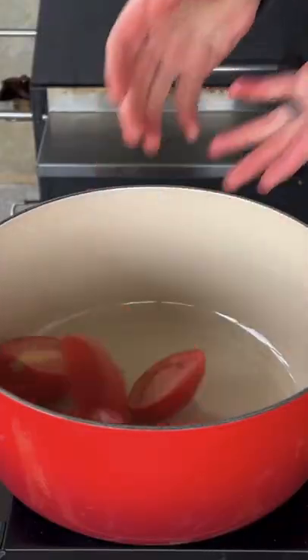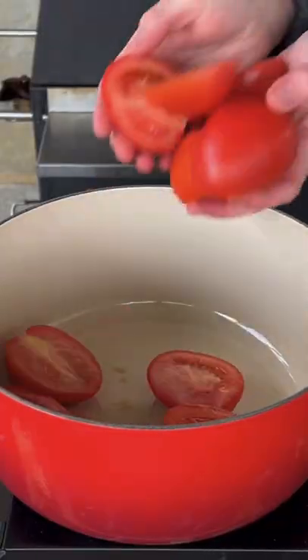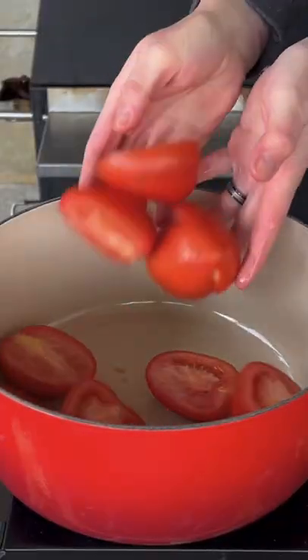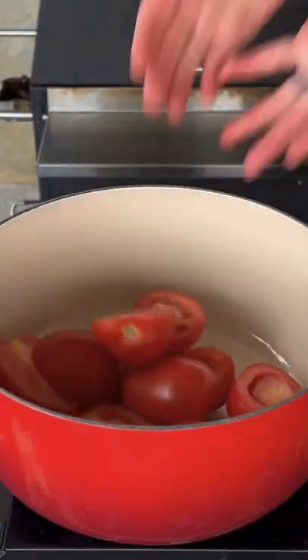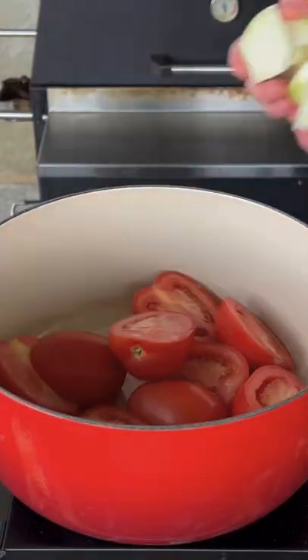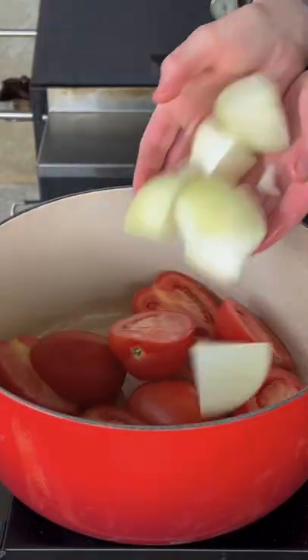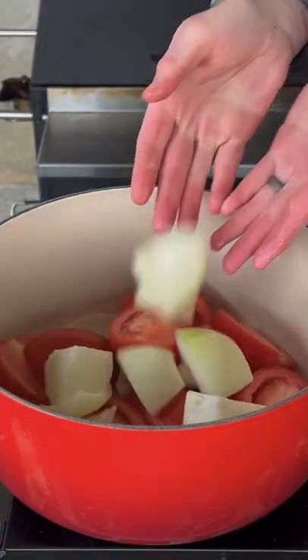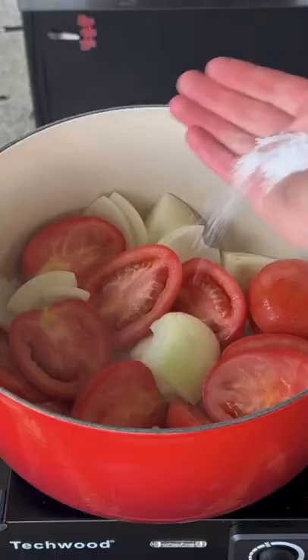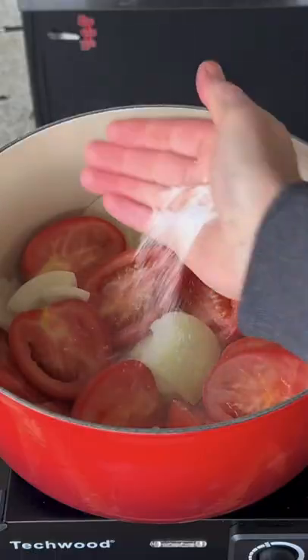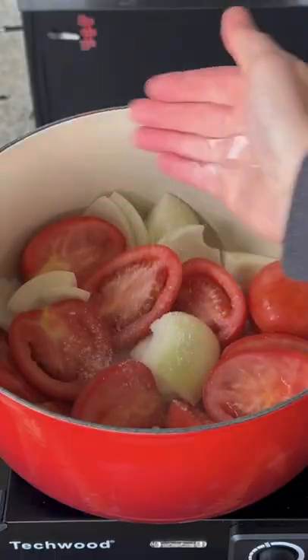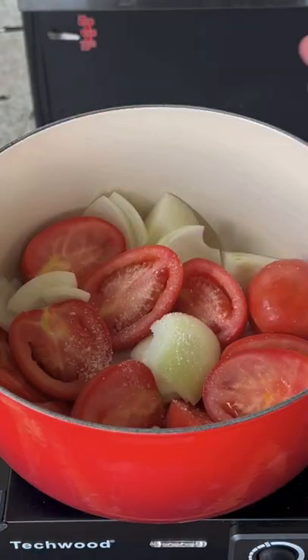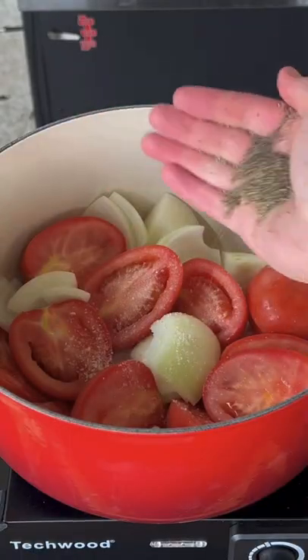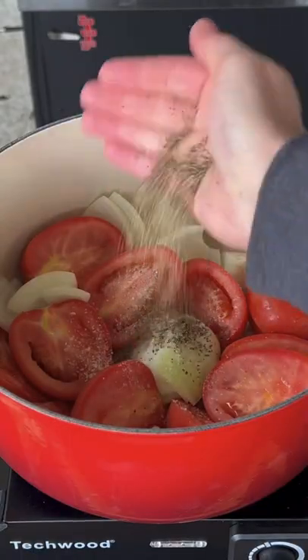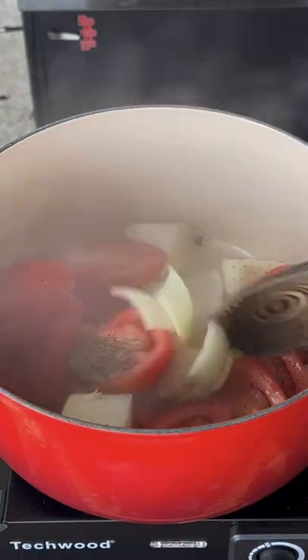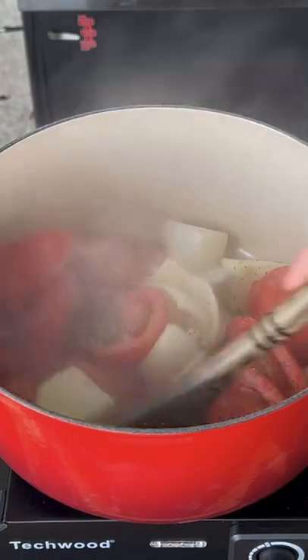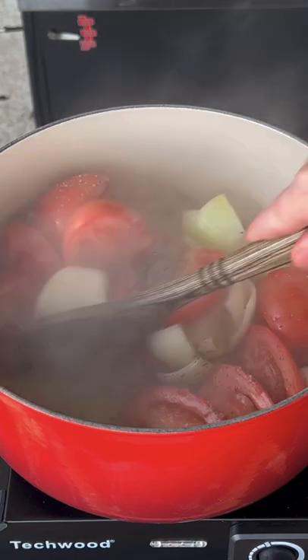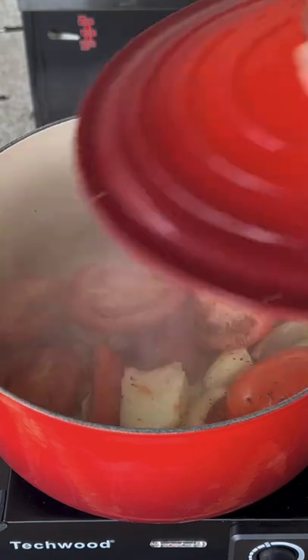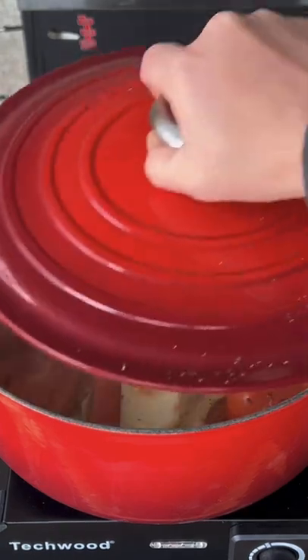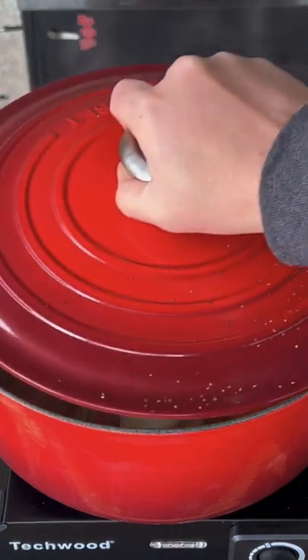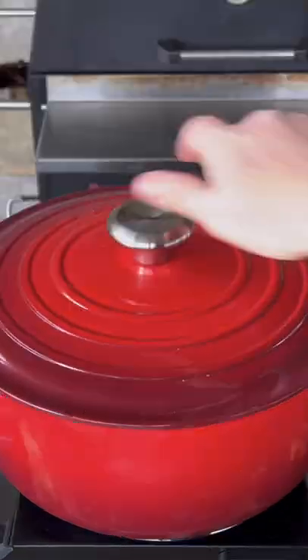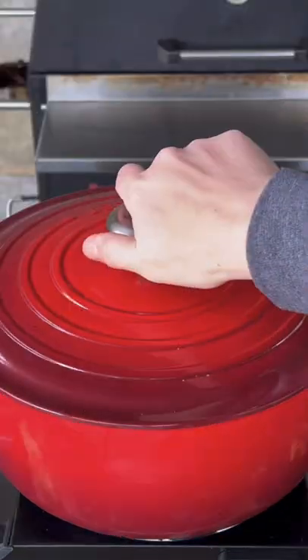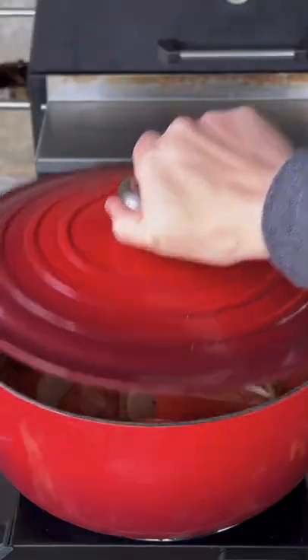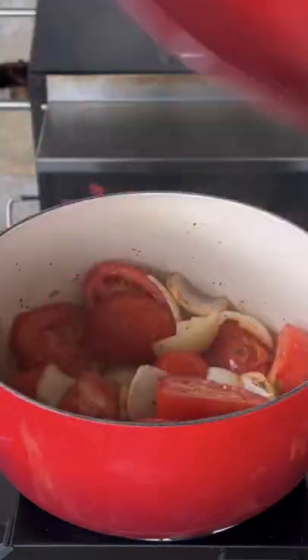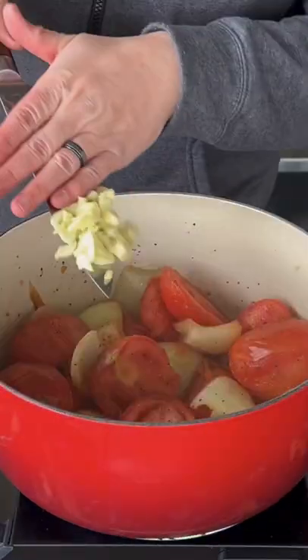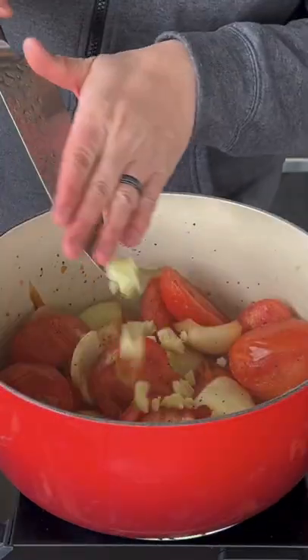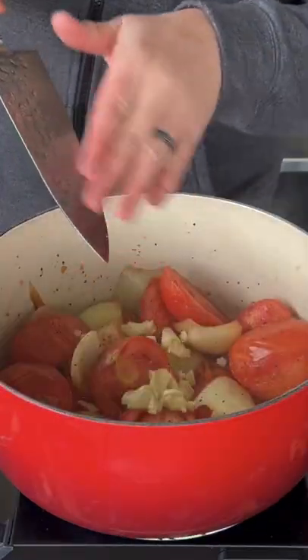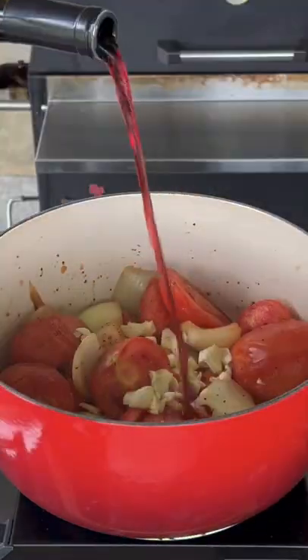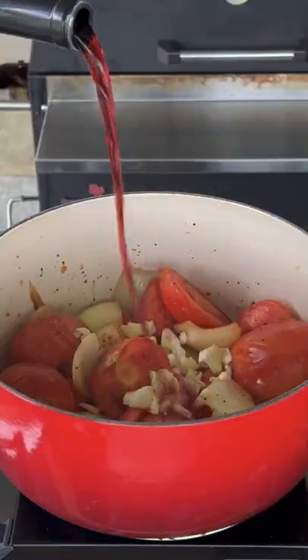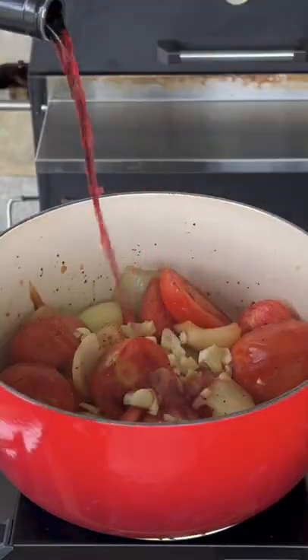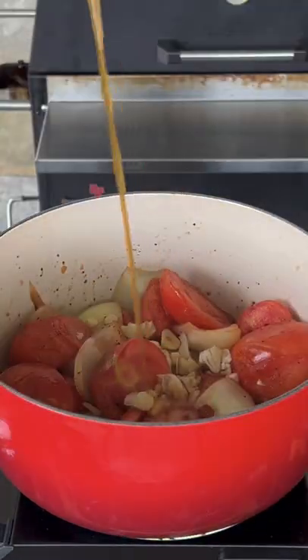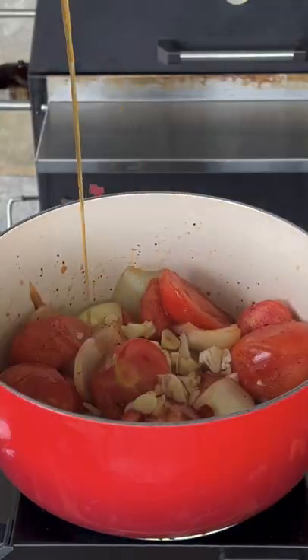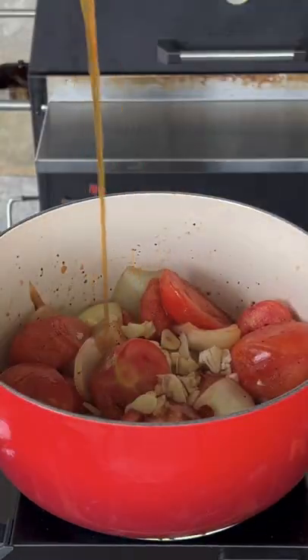But 40 minutes prior to taking them off, we're going to get some roma tomatoes with some onion, salt, and pepper. Let them simmer and steam for about 15 minutes and then add in garlic.